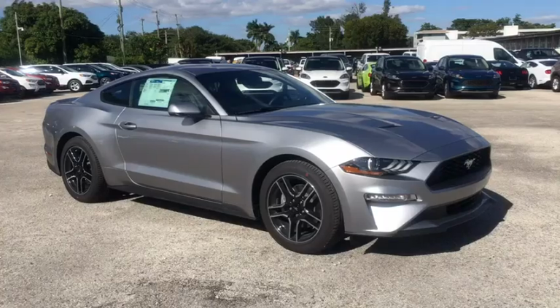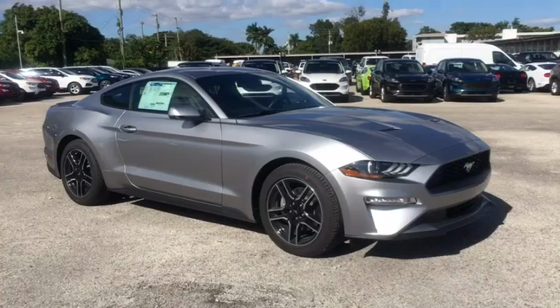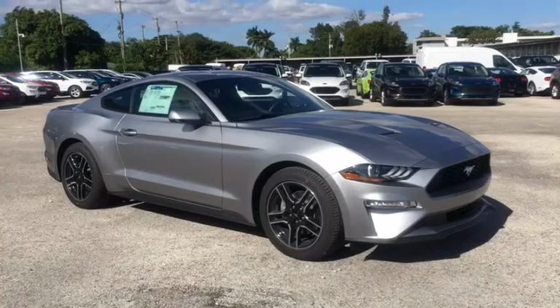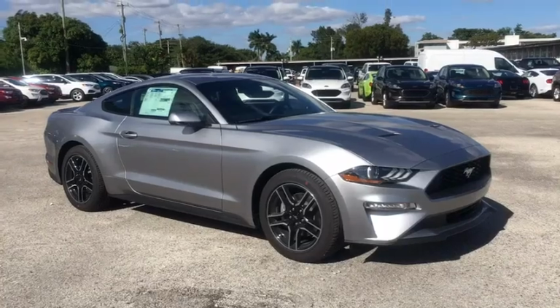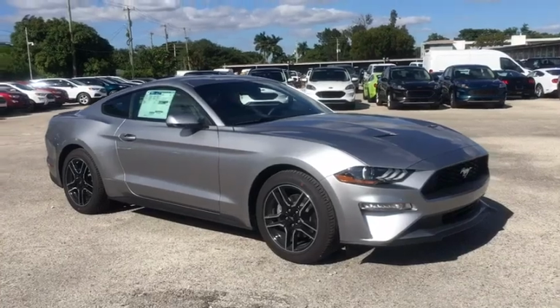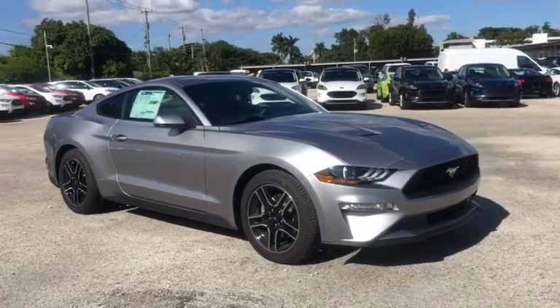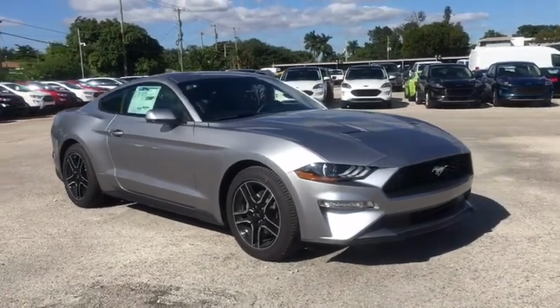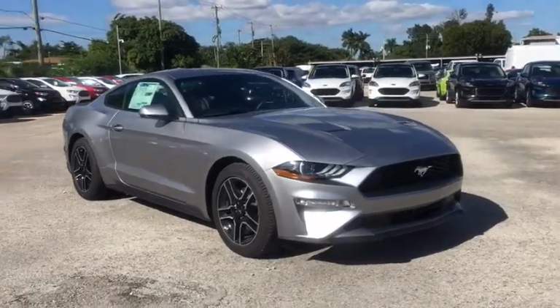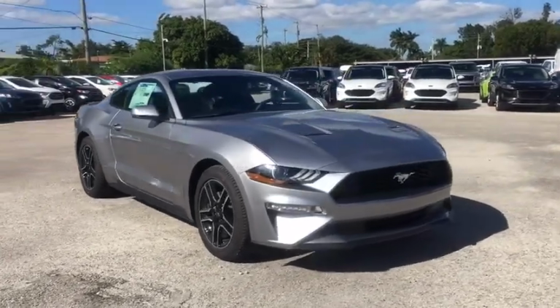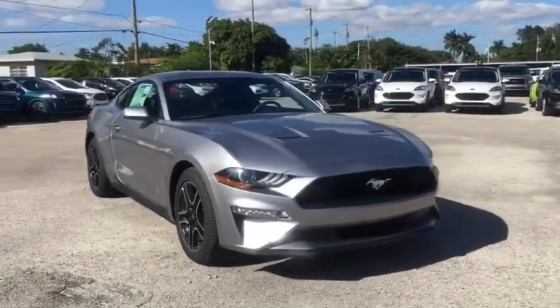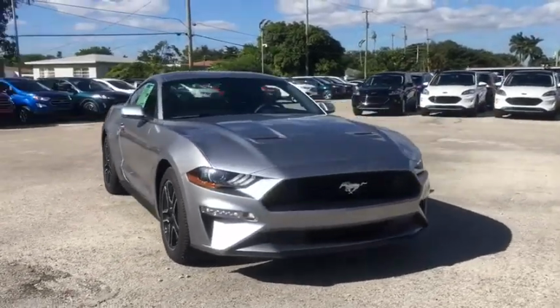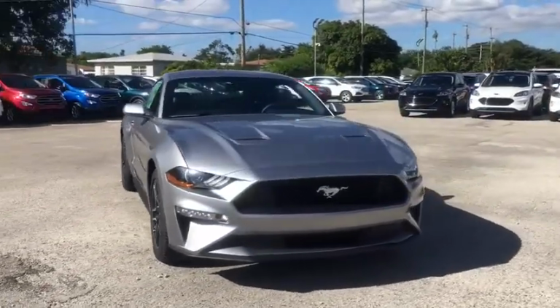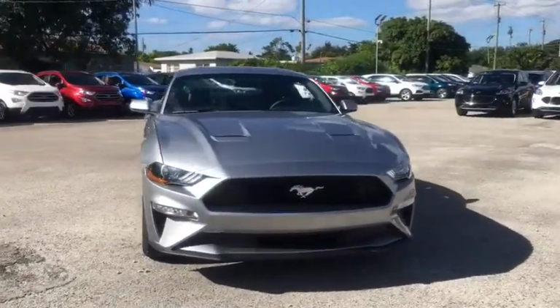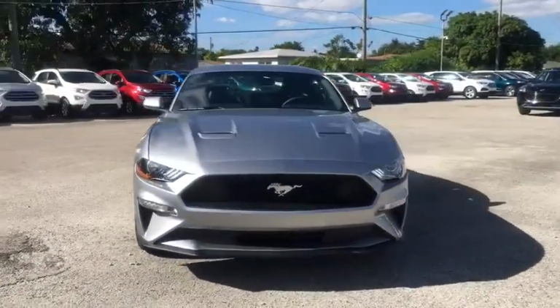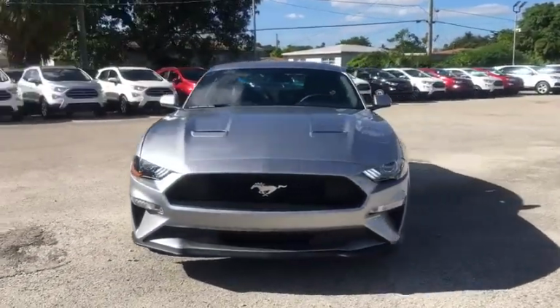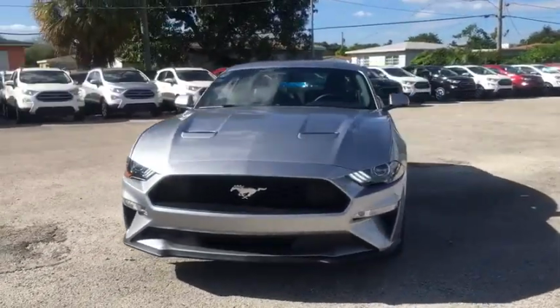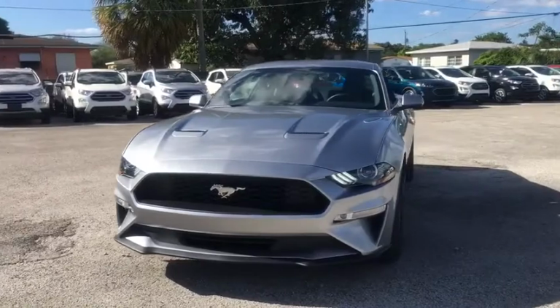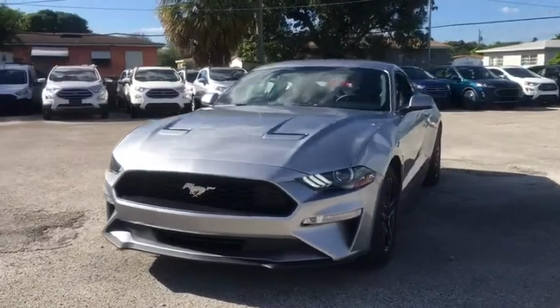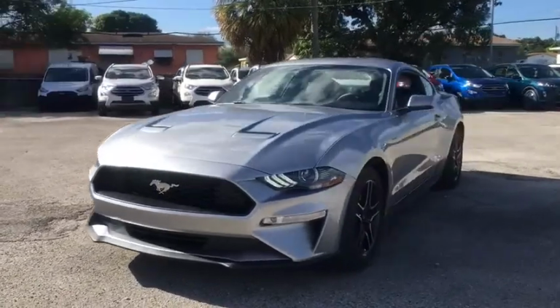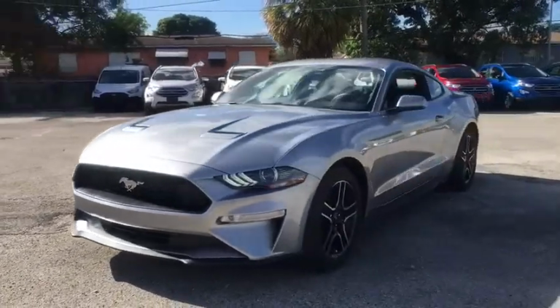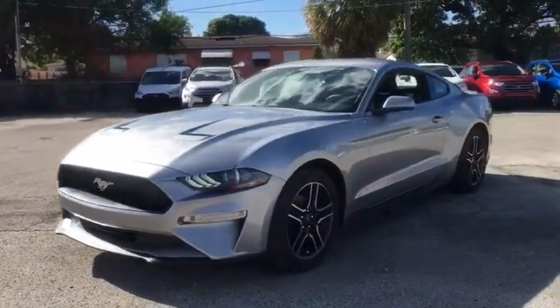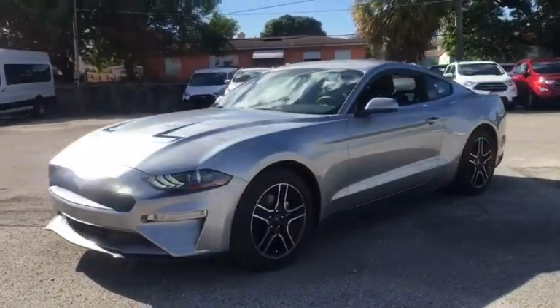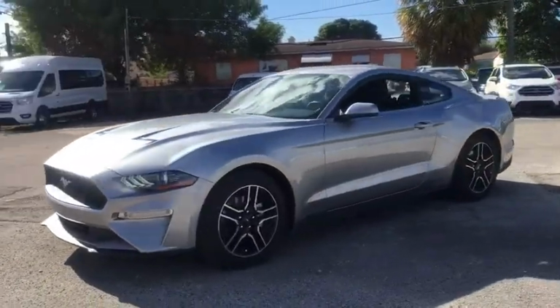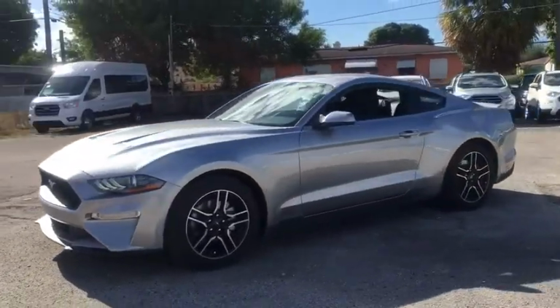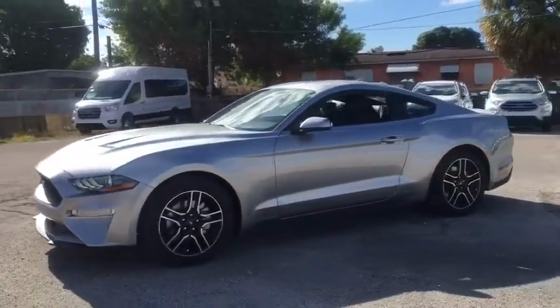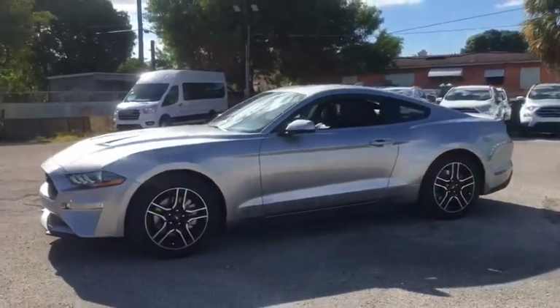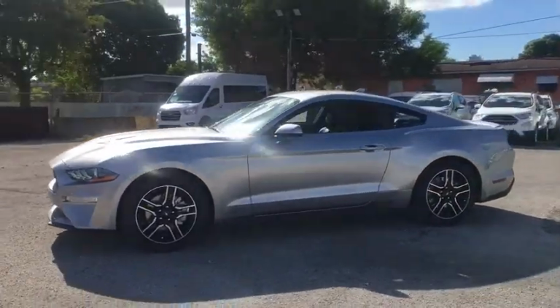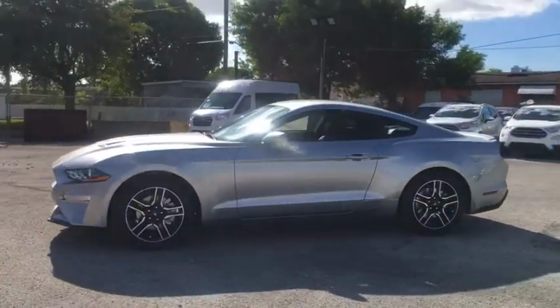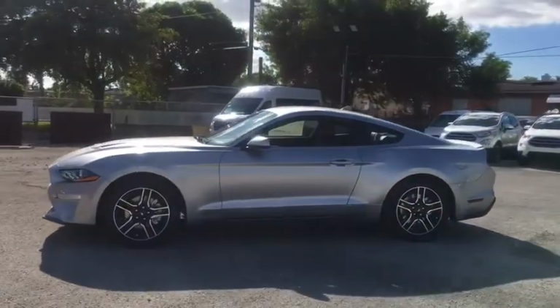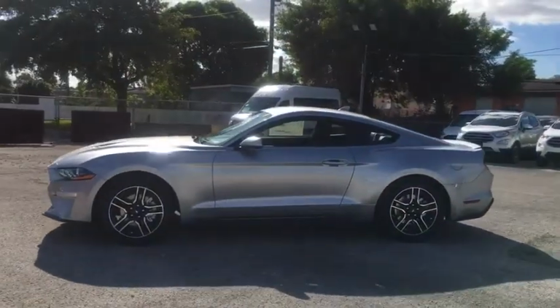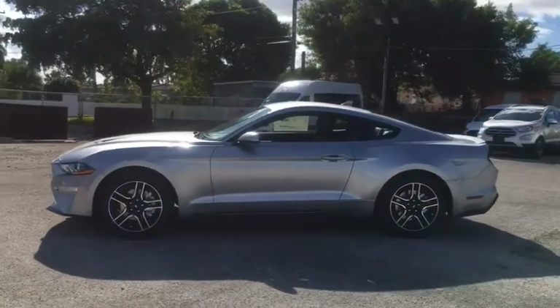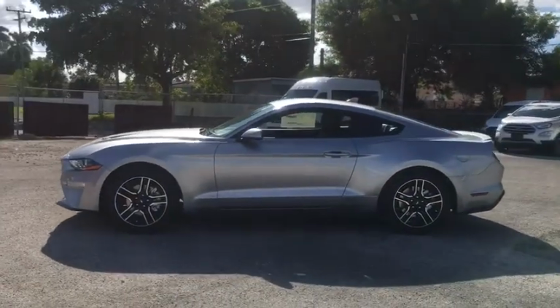Looking for the right vehicle? Check out the 2020 Ford Mustang. The Mustang is race-worthy and ready for the track. Here are some of this vehicle's great options.